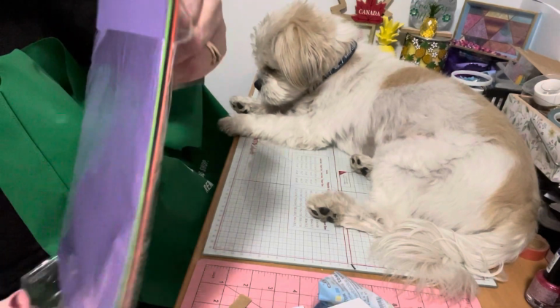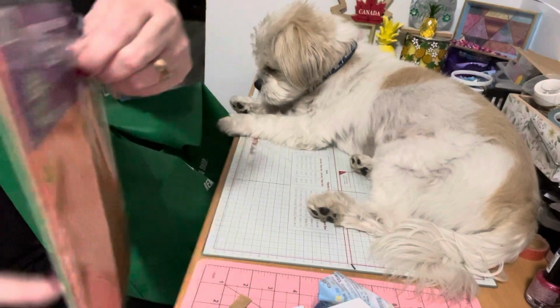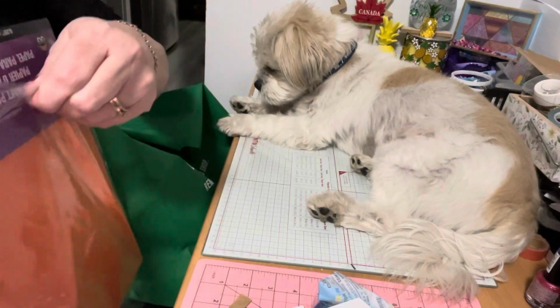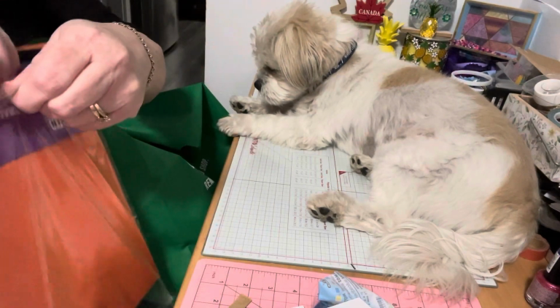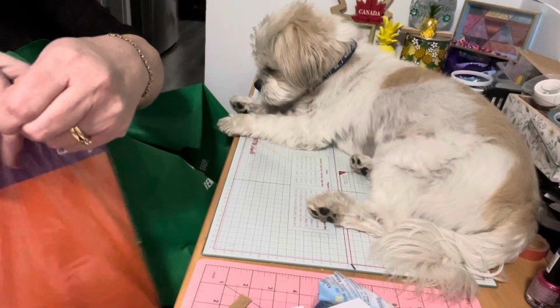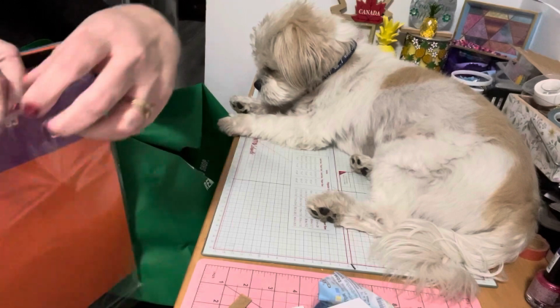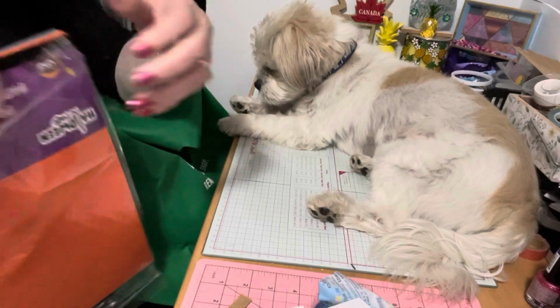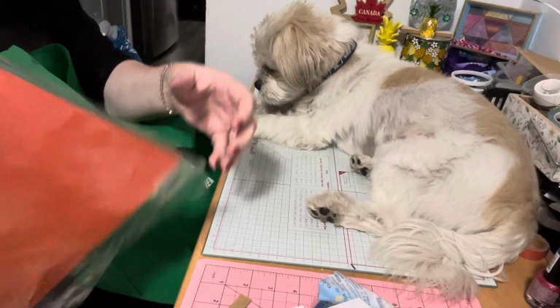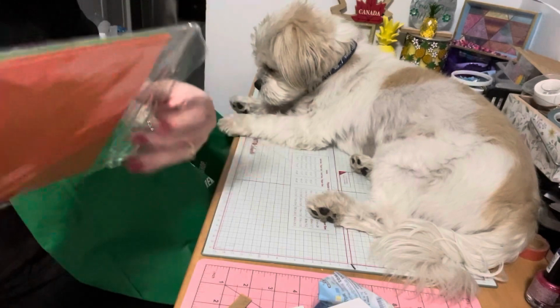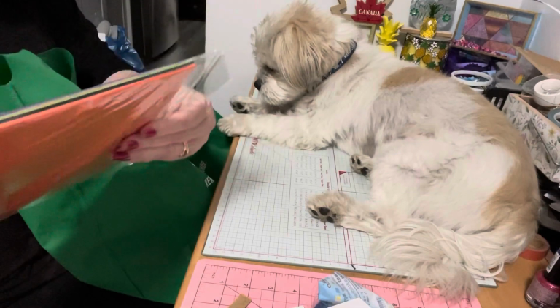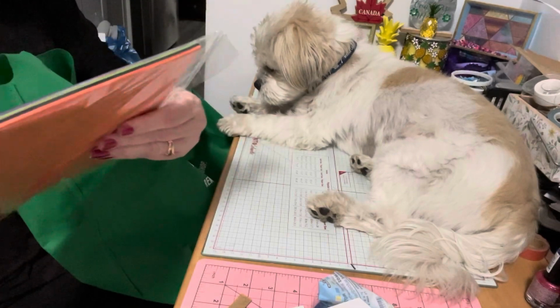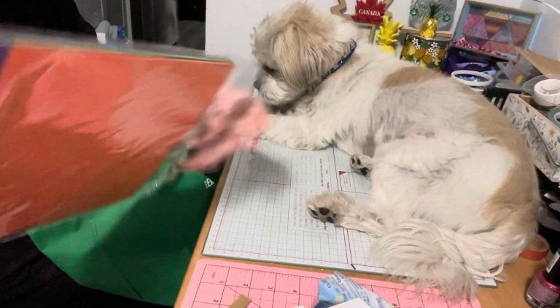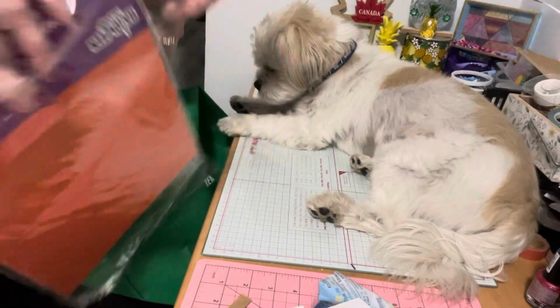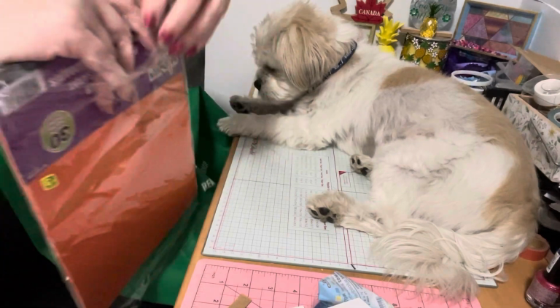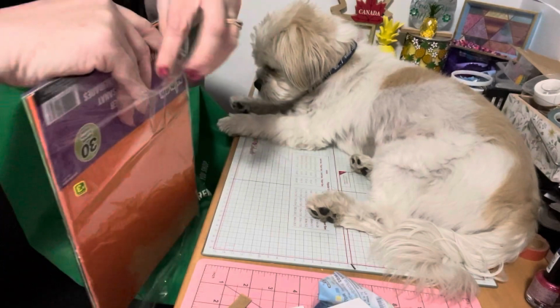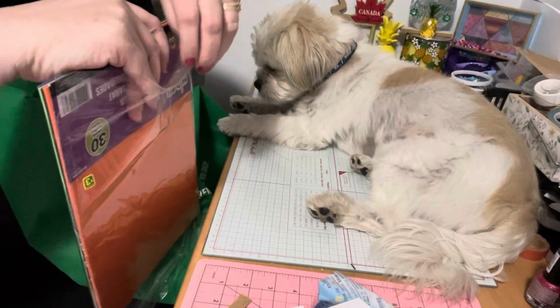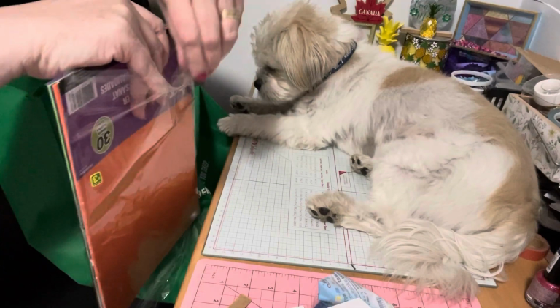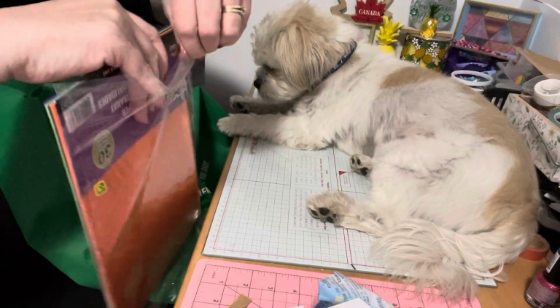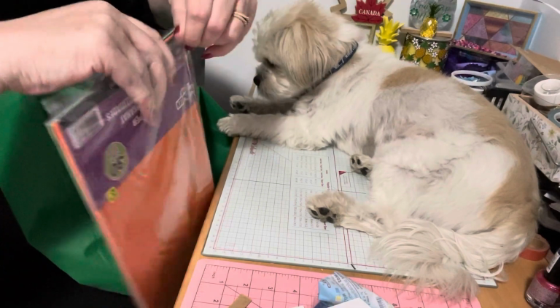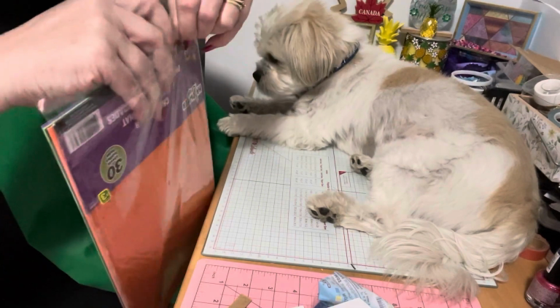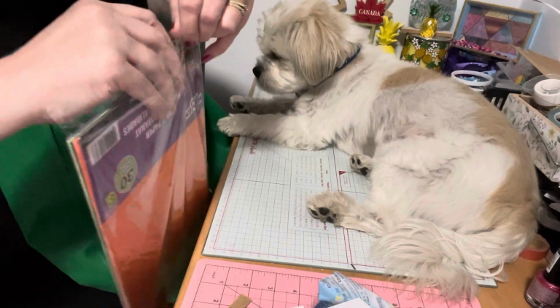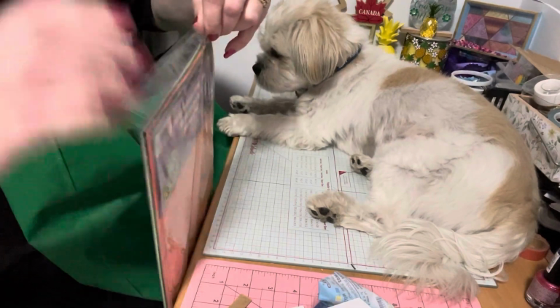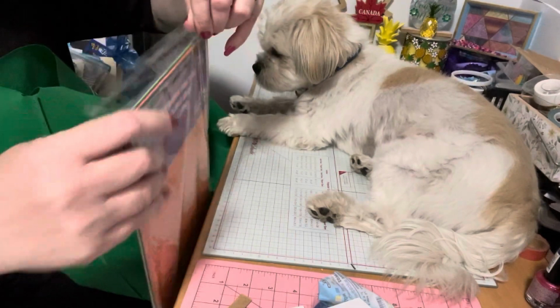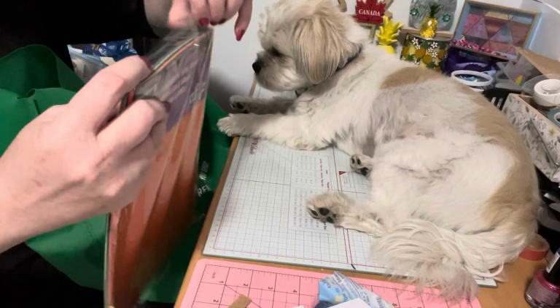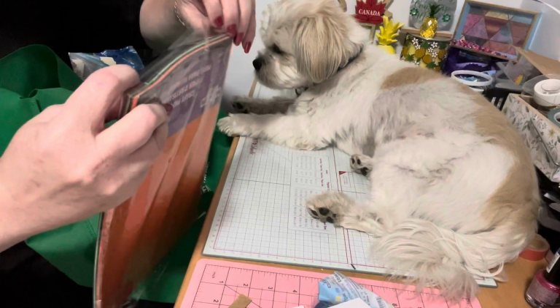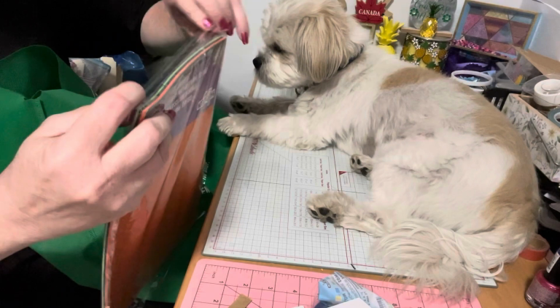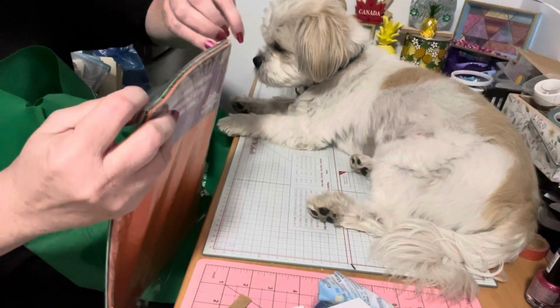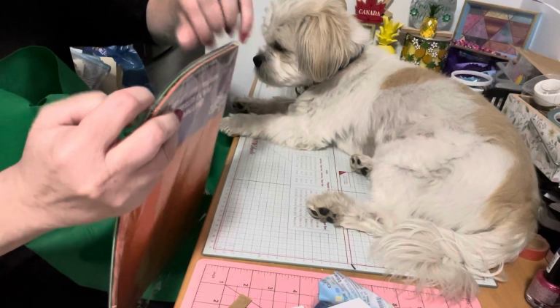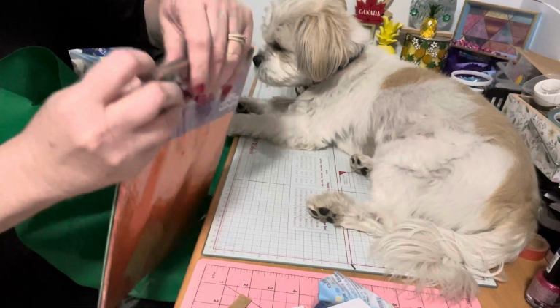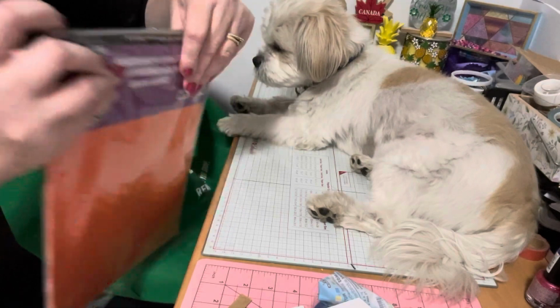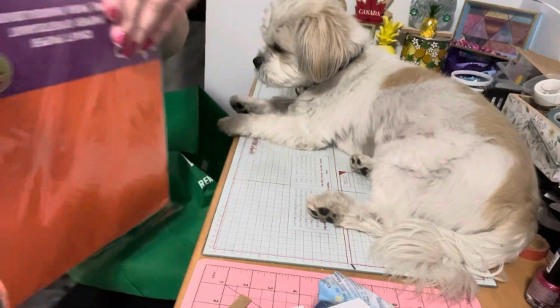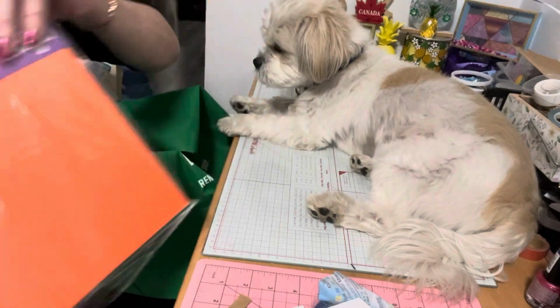I've gone through two packs already, not crafted them at the store, so when I almost saw the last one, I thought I'd better pick it up because you never know when you'll see it again.